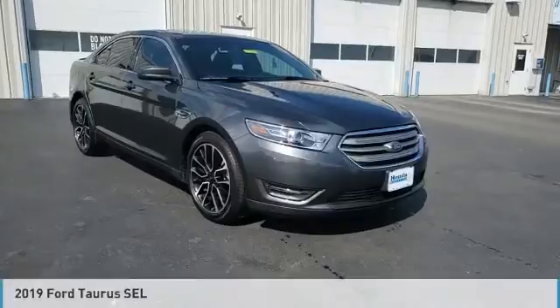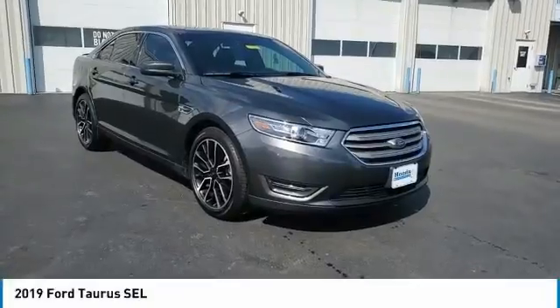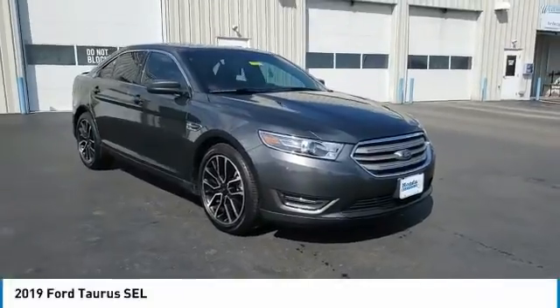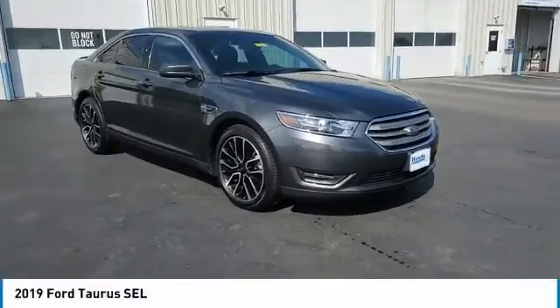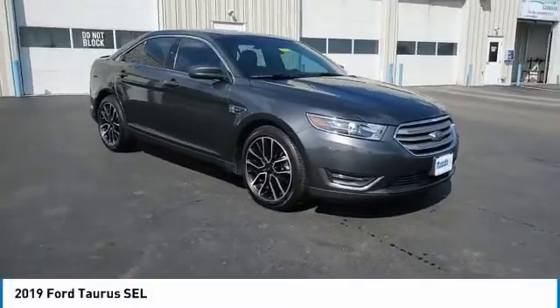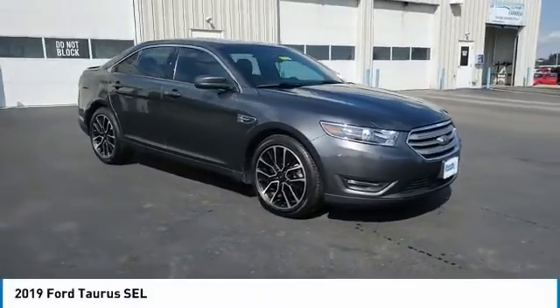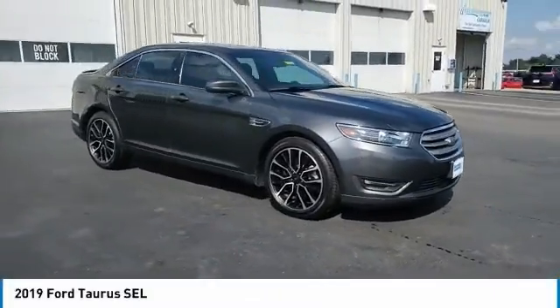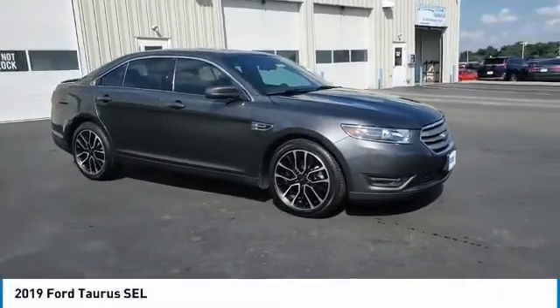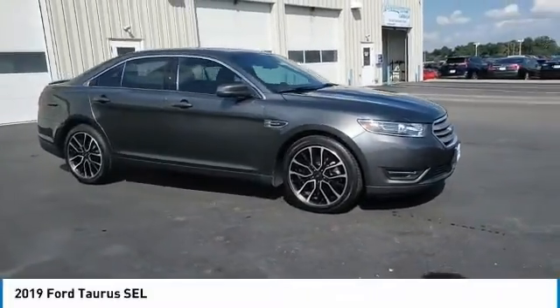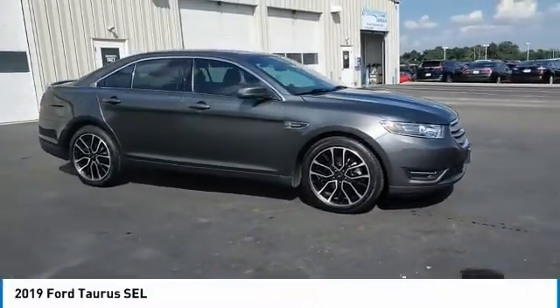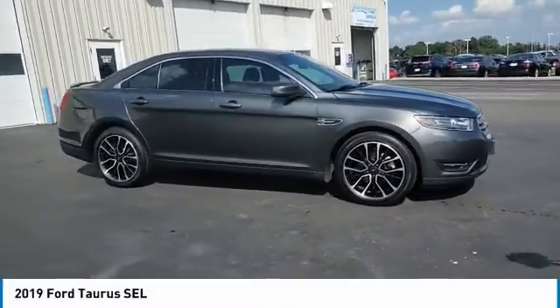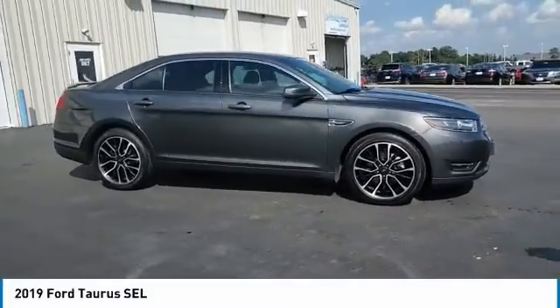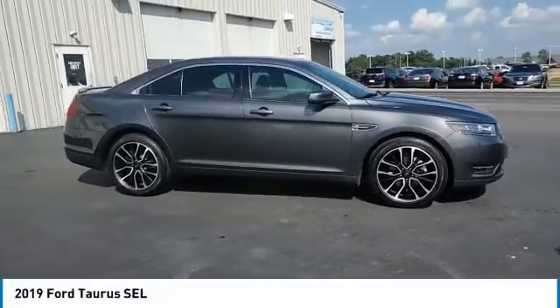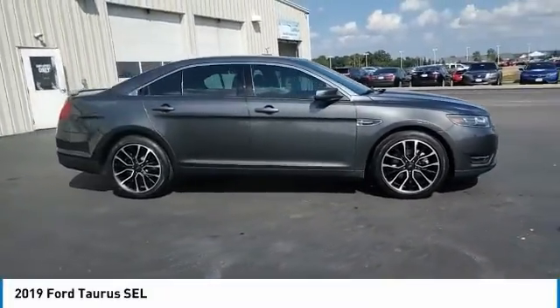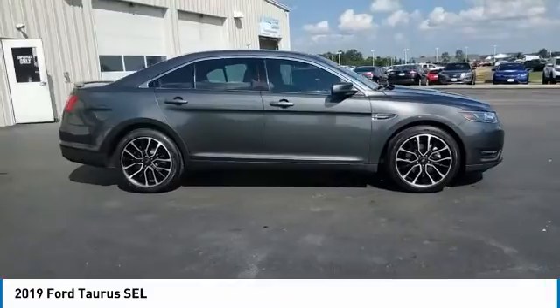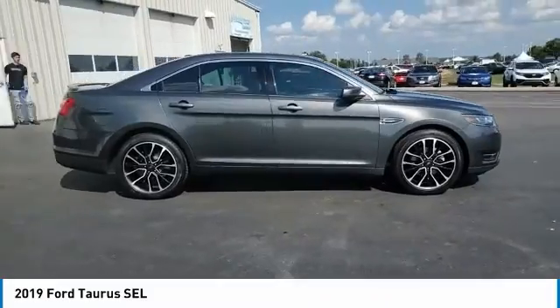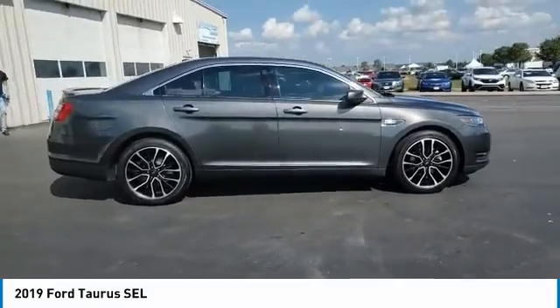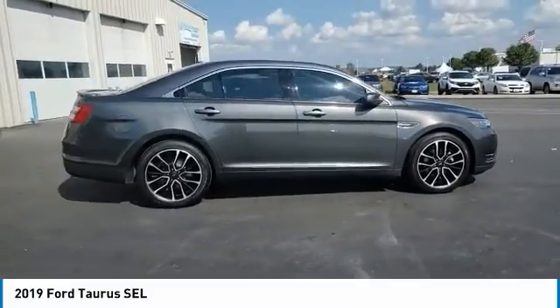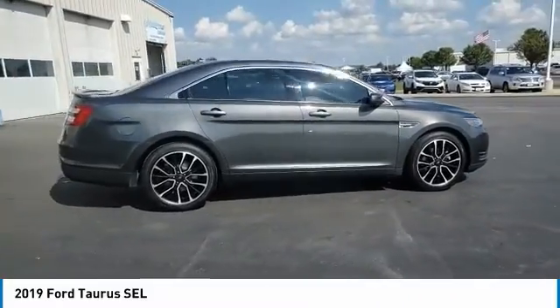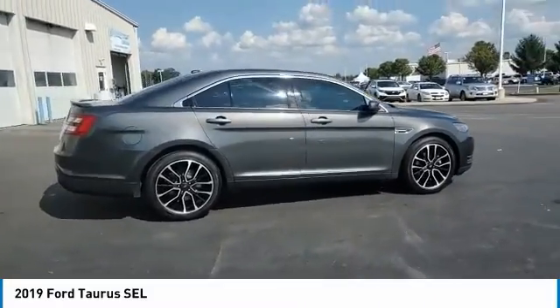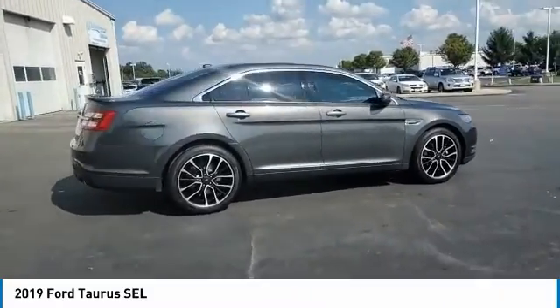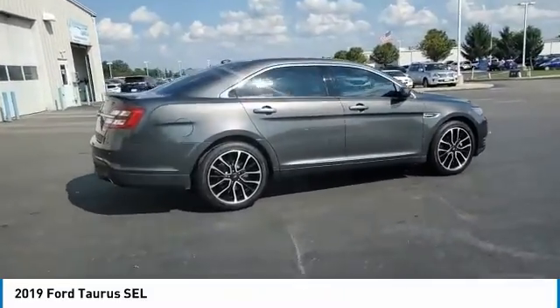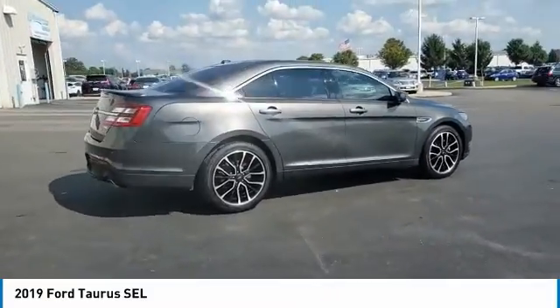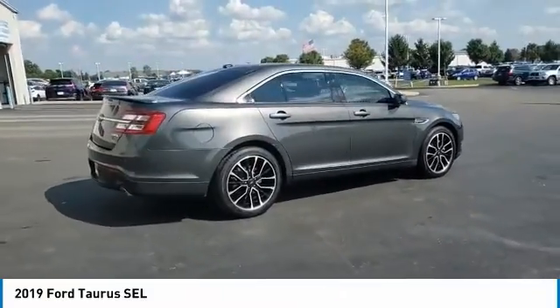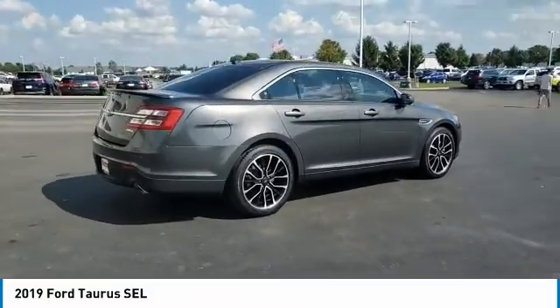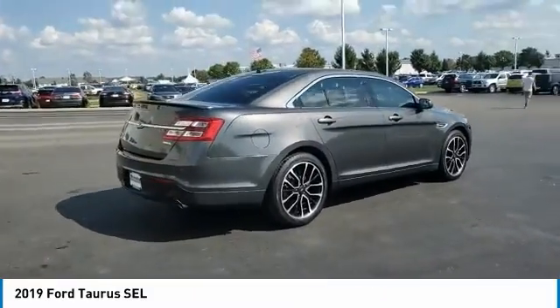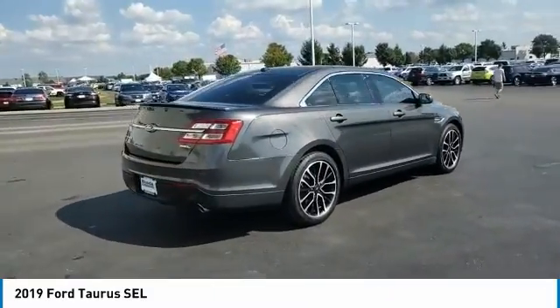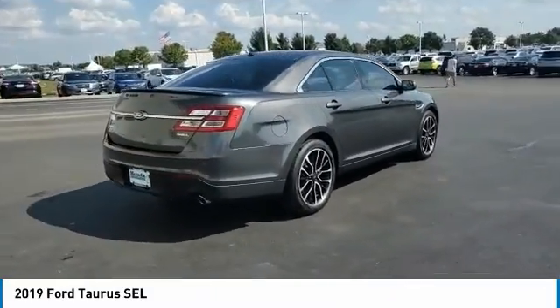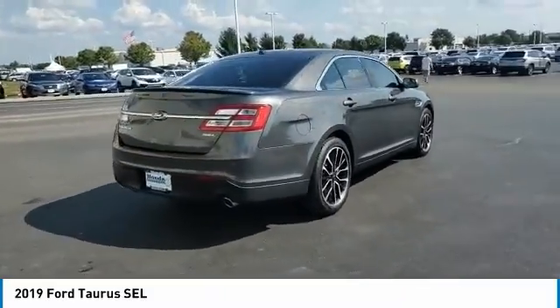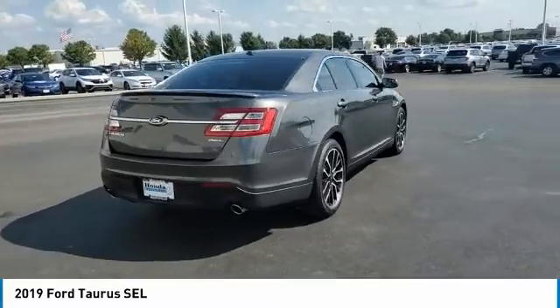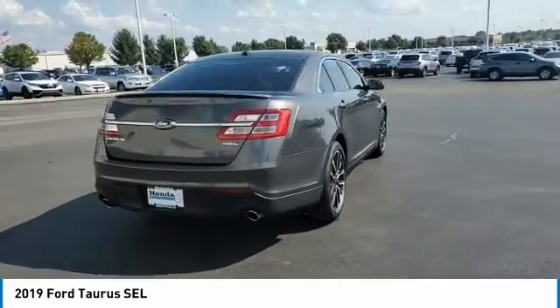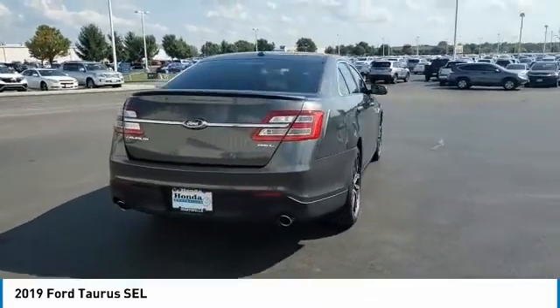We are pleased to show you the 2019 Taurus. This is it. Crafted by an obsessive engineering and design team, the Taurus was created to compete with some of the world's best.